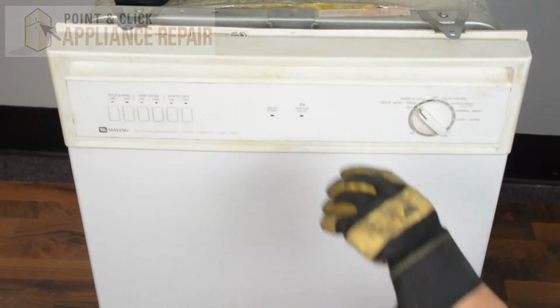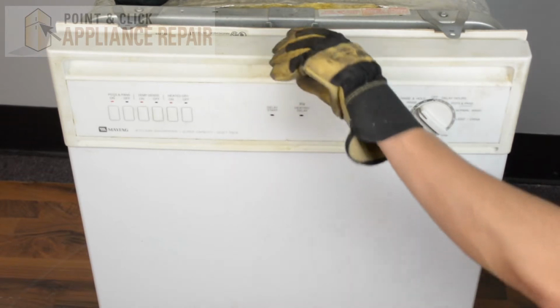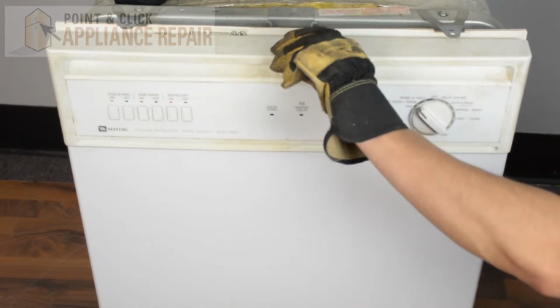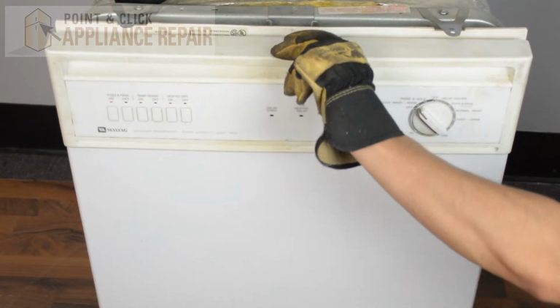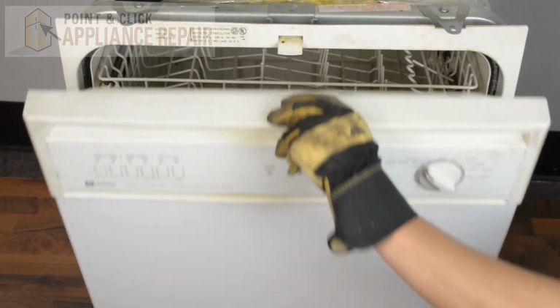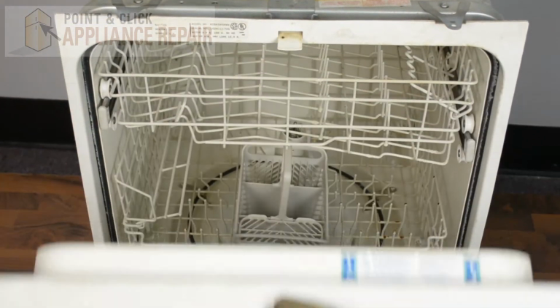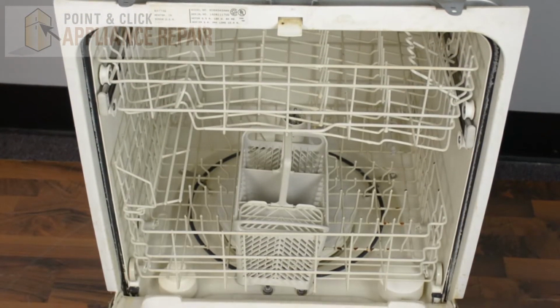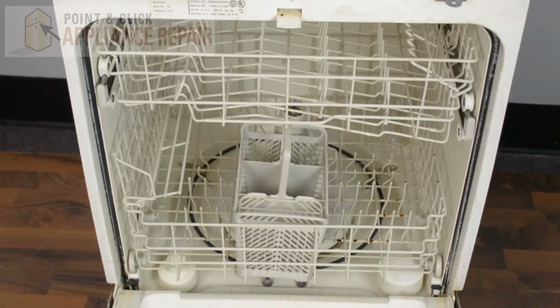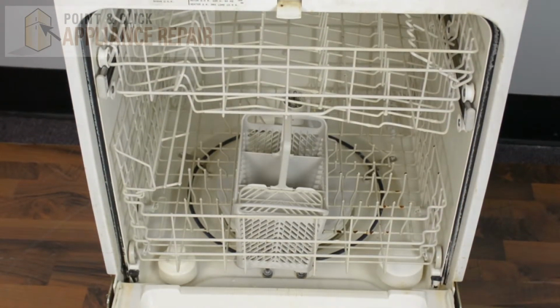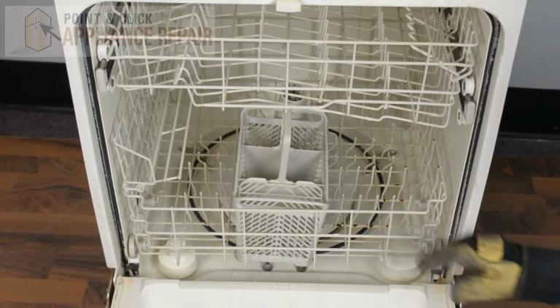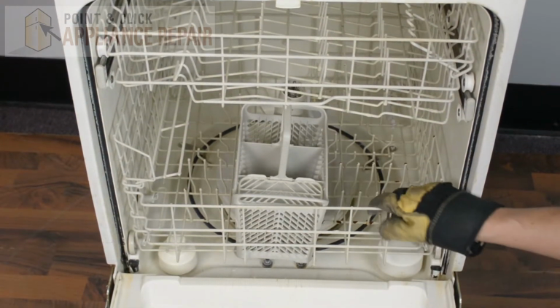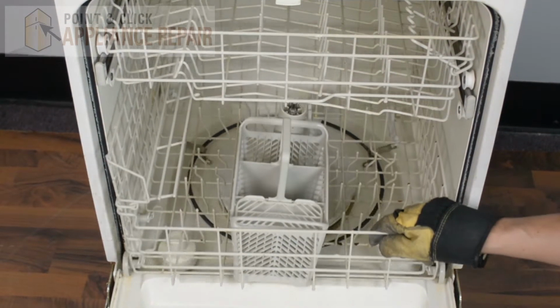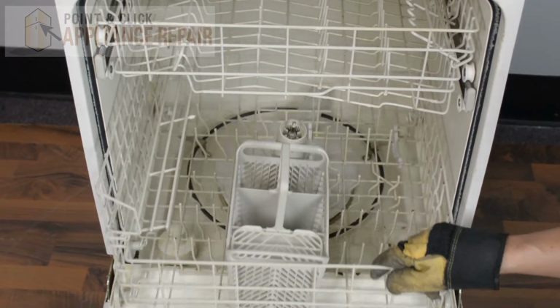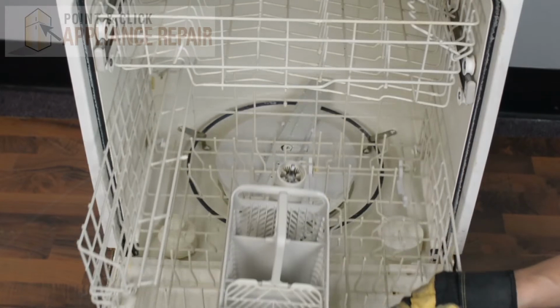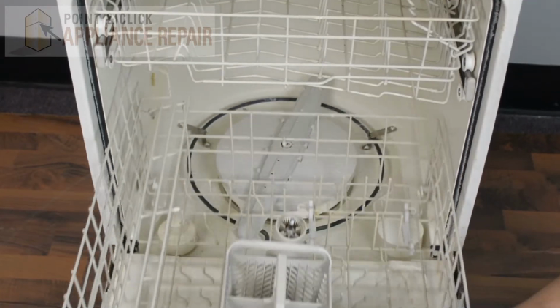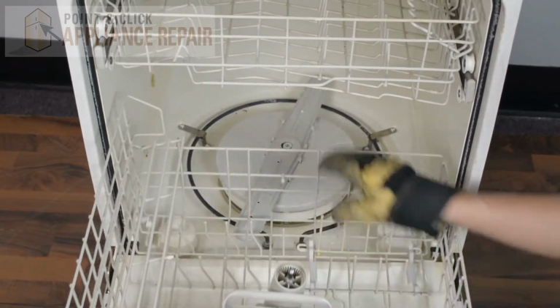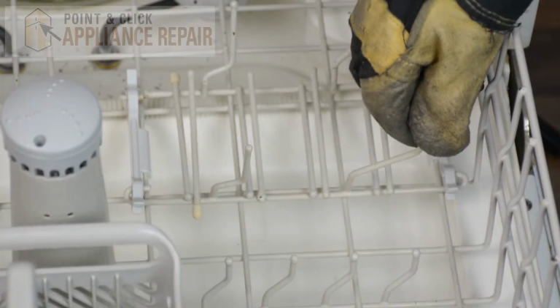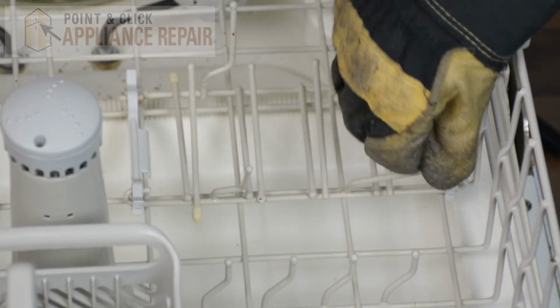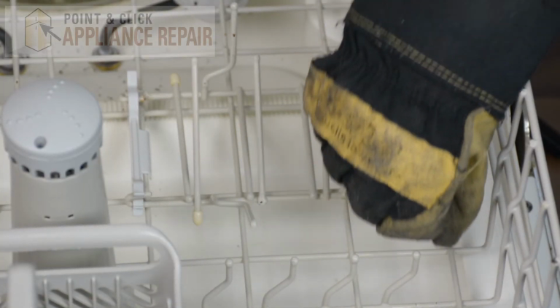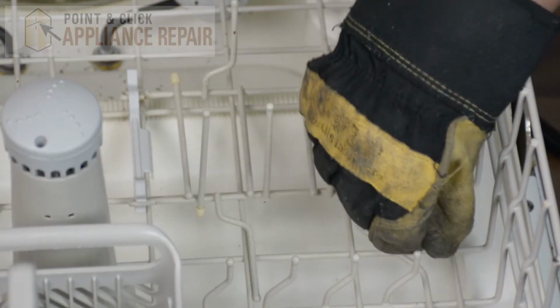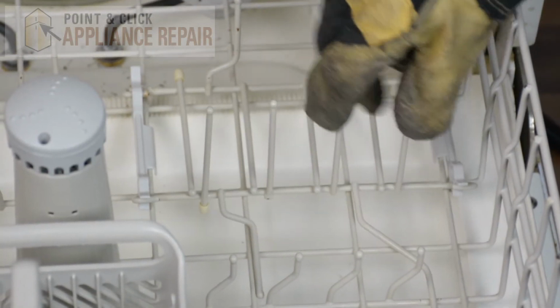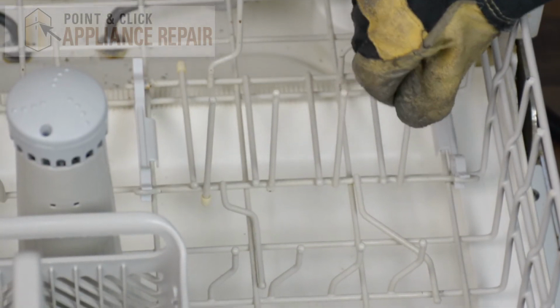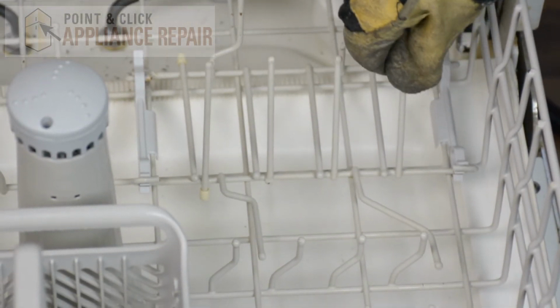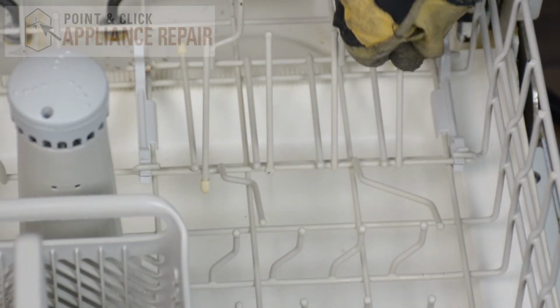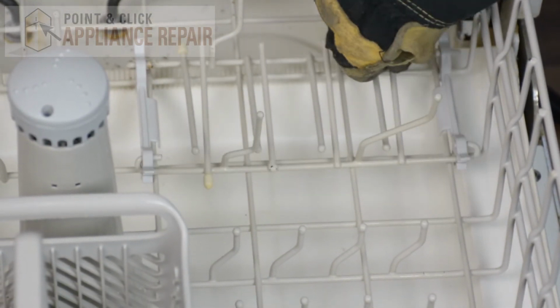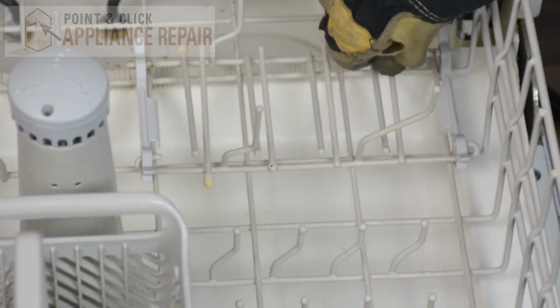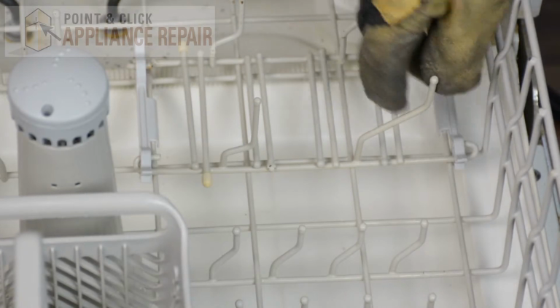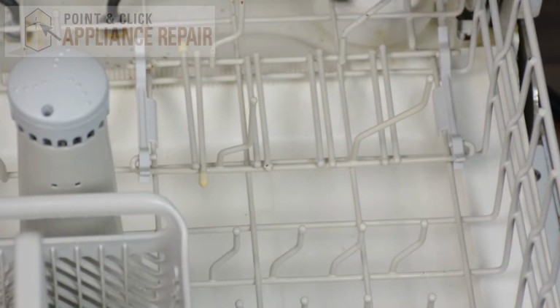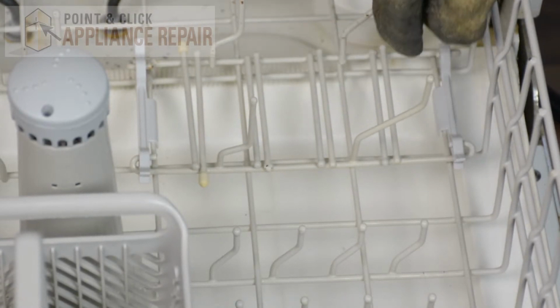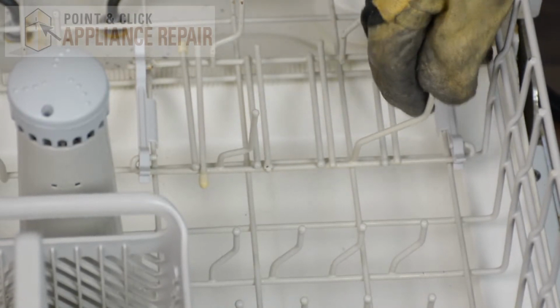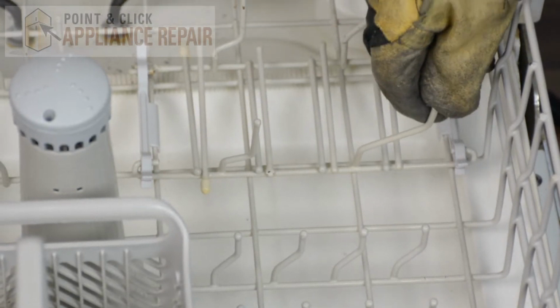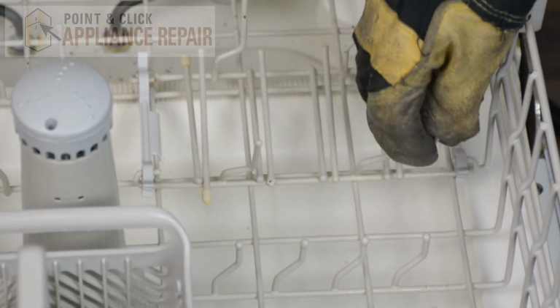We're going to open up our dishwasher door here and slide out our bottom rack. This piece right here is our front bolt tine. You'll see that it pops up and down depending on what kind of dishes you're doing.